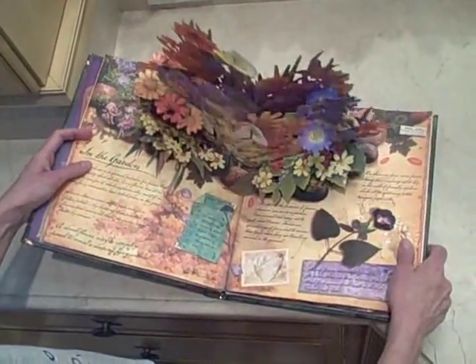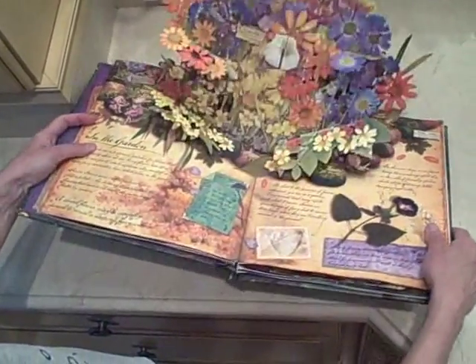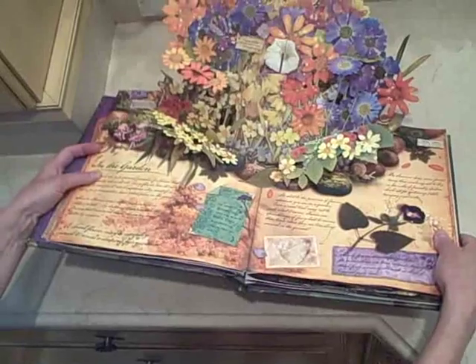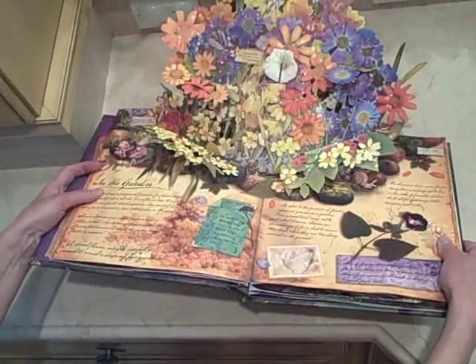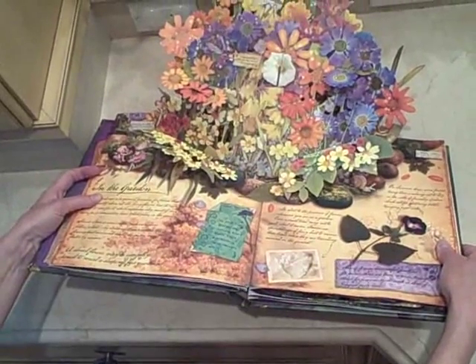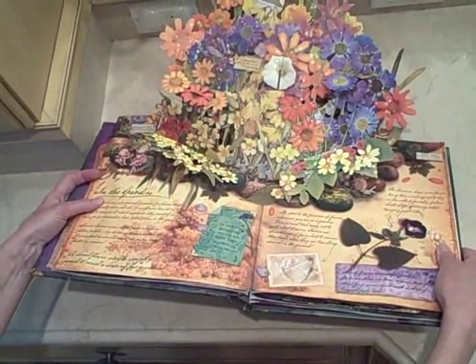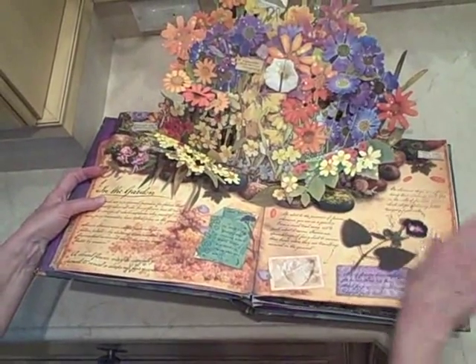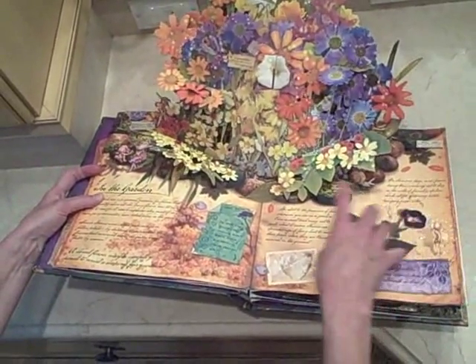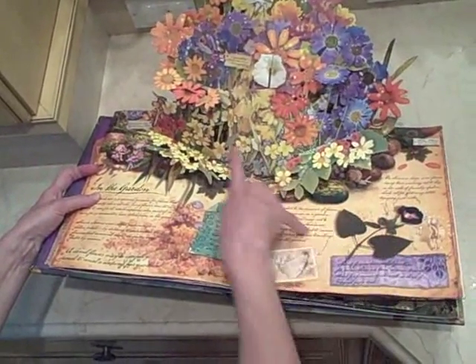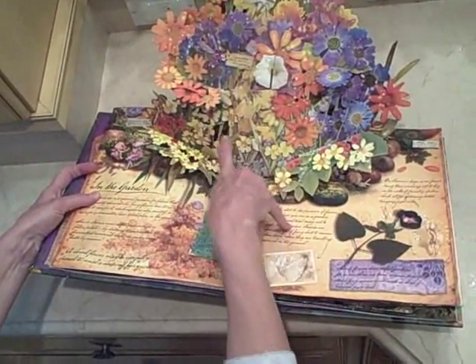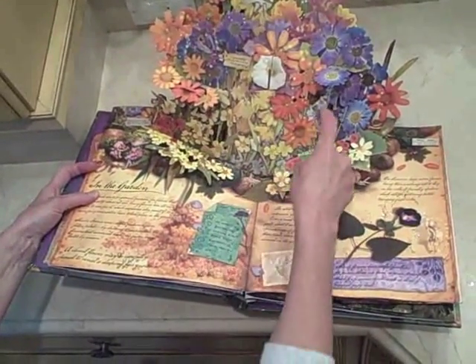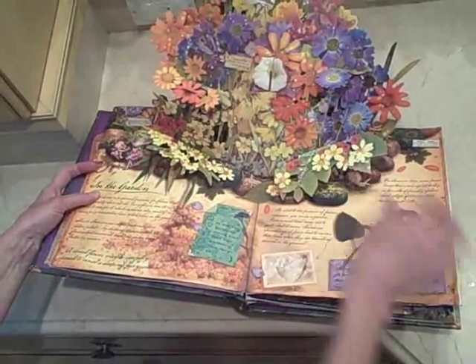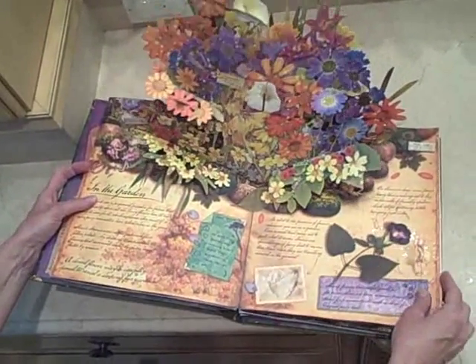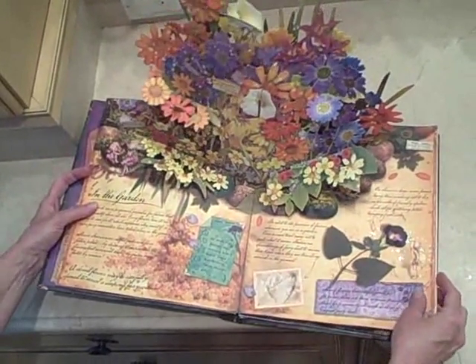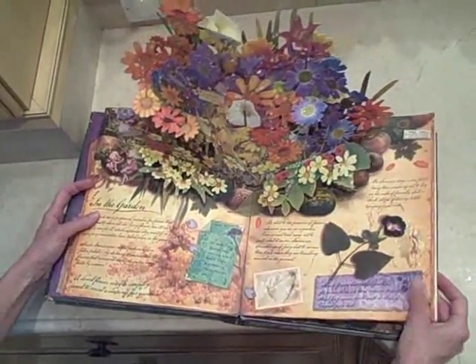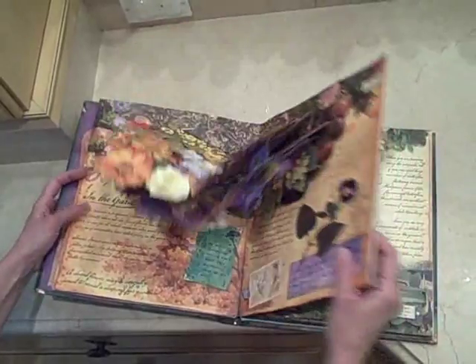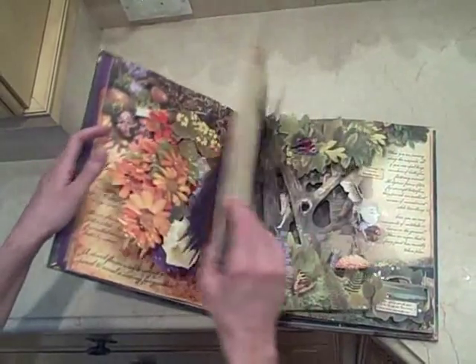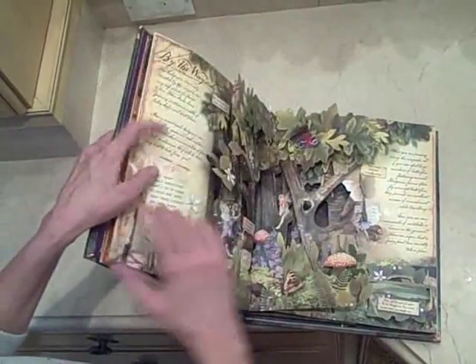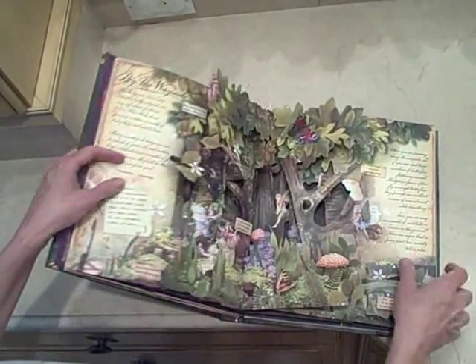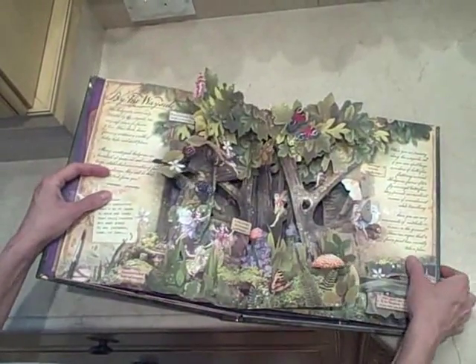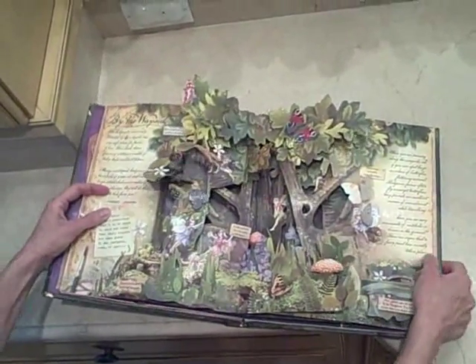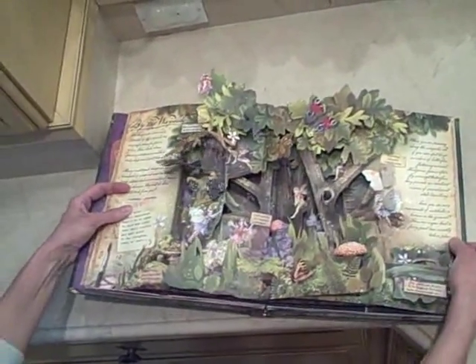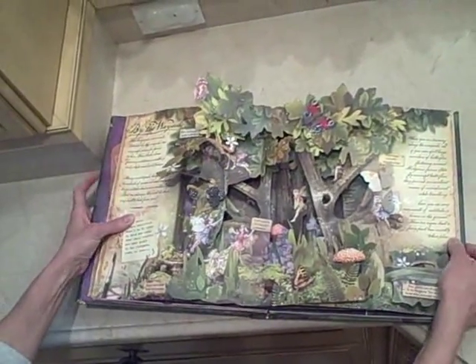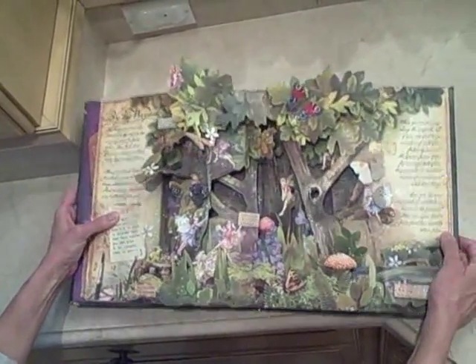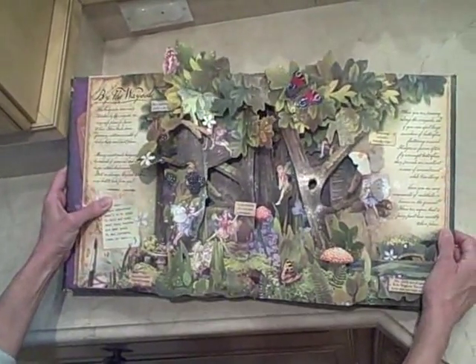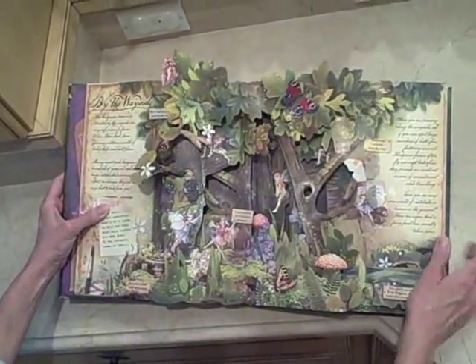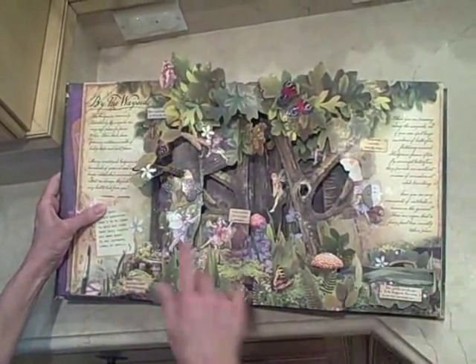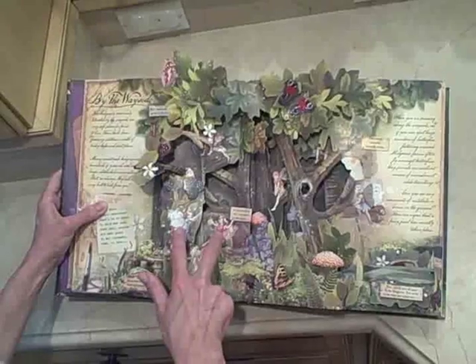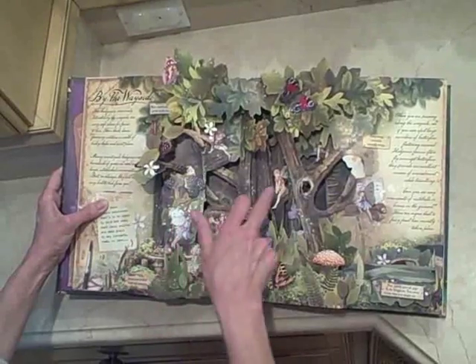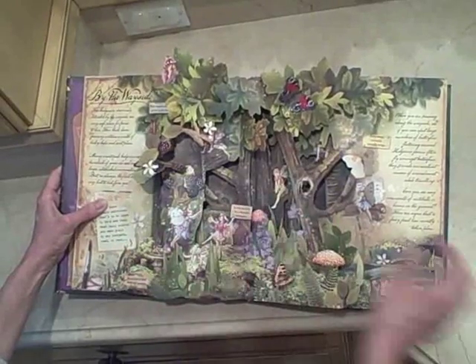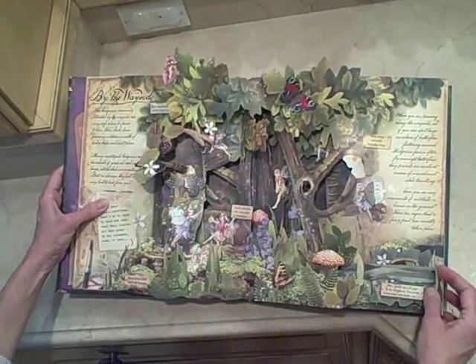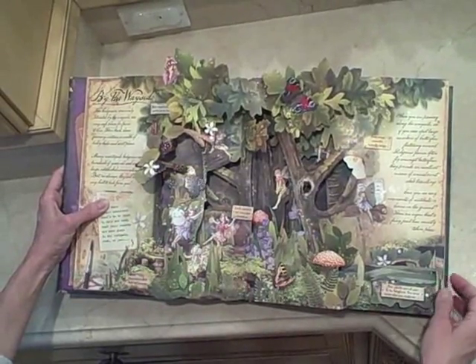It's so pretty in the garden and if you look within you can see the fairies by the wayside, and these are fairies that you'll recognize from her book.